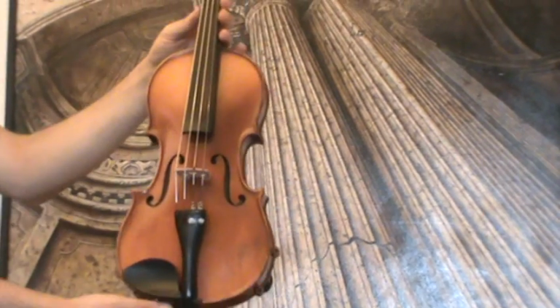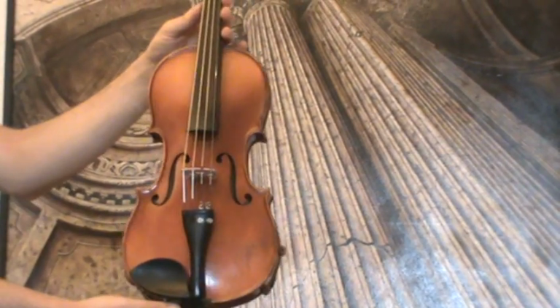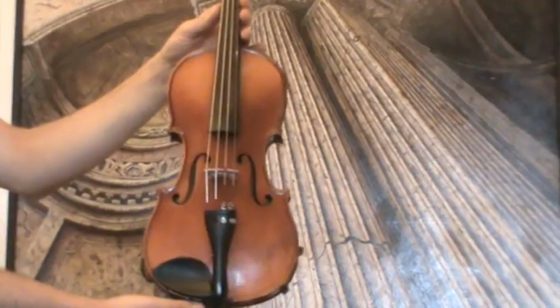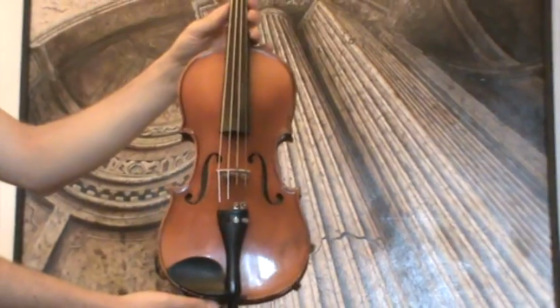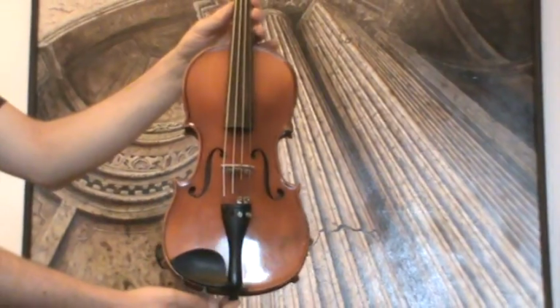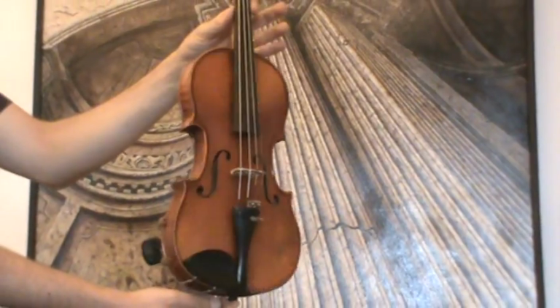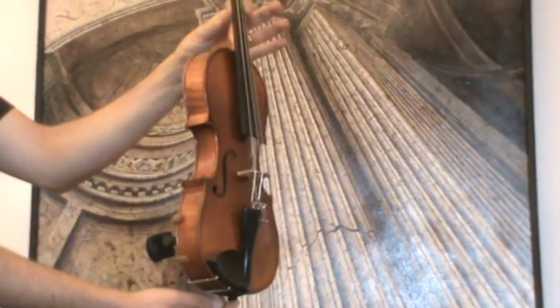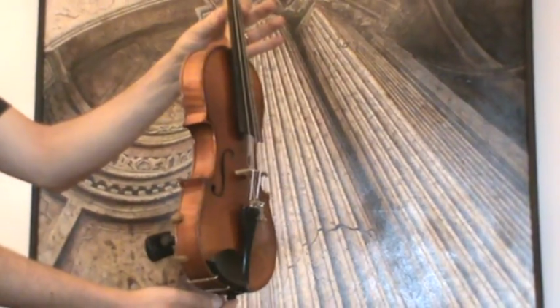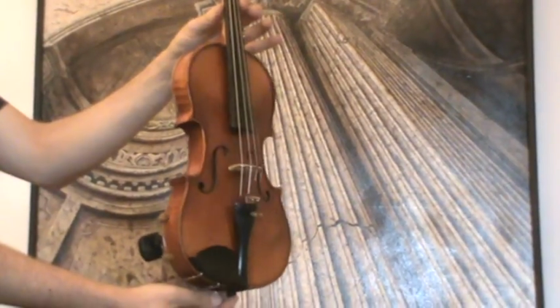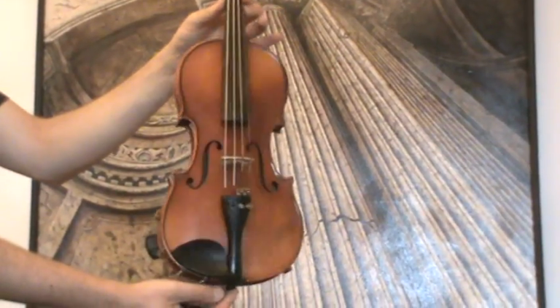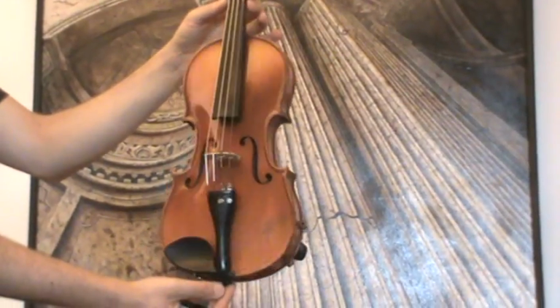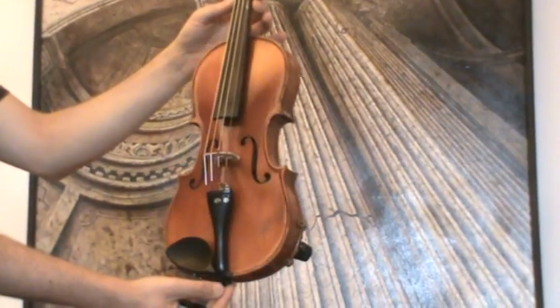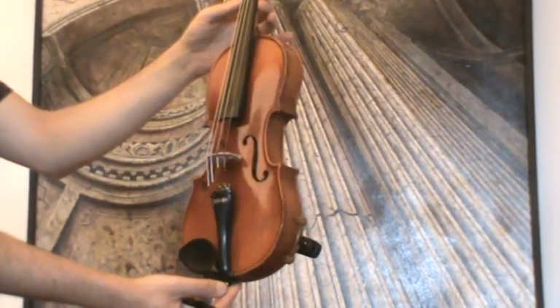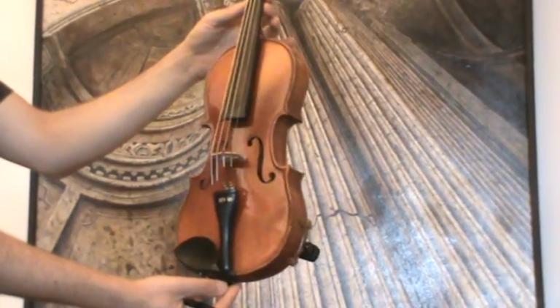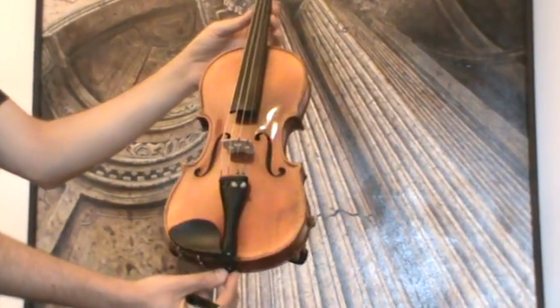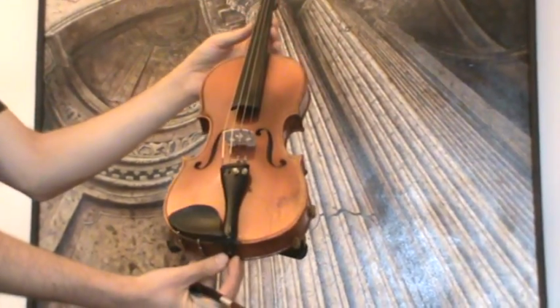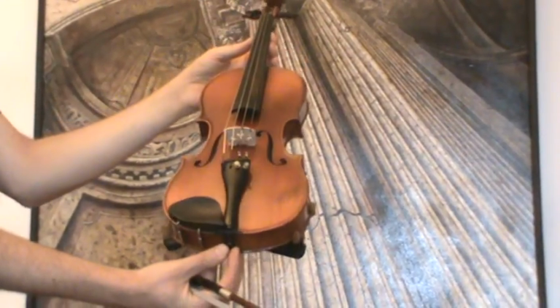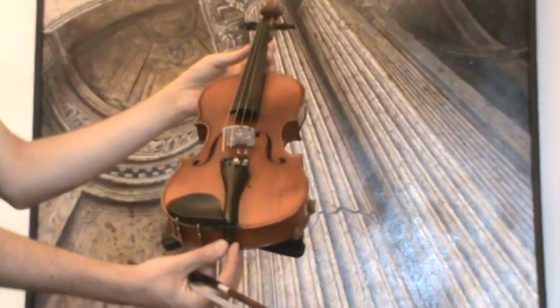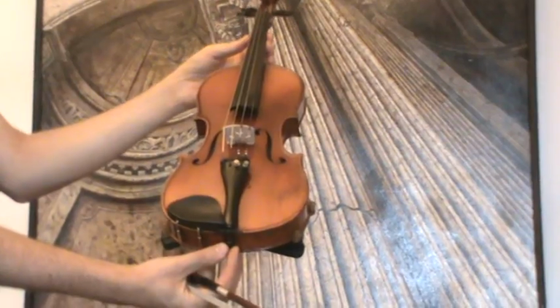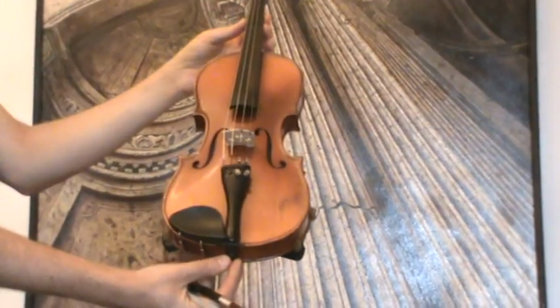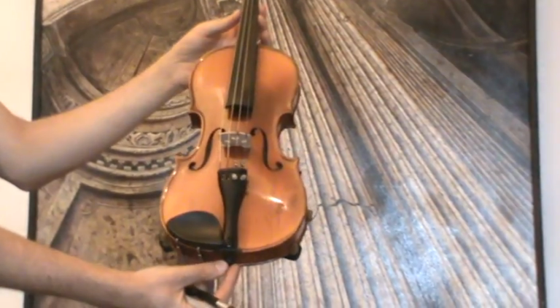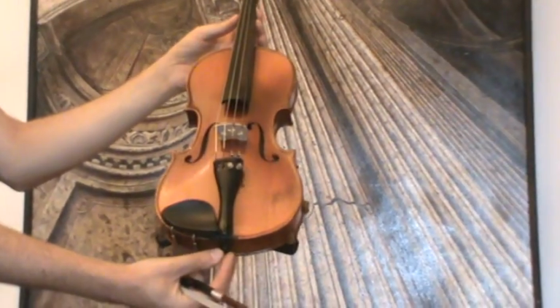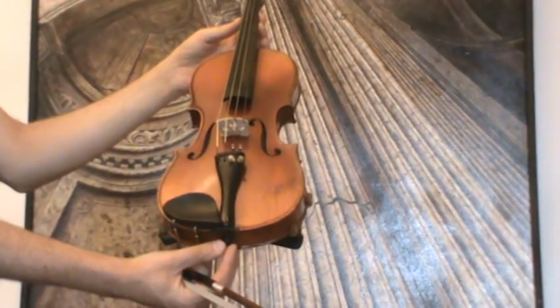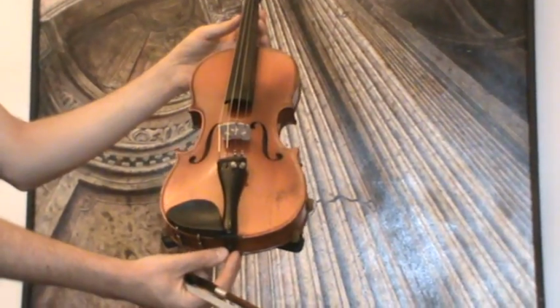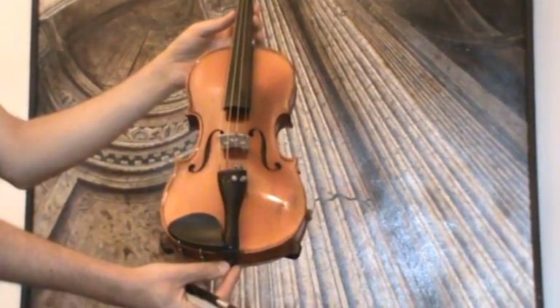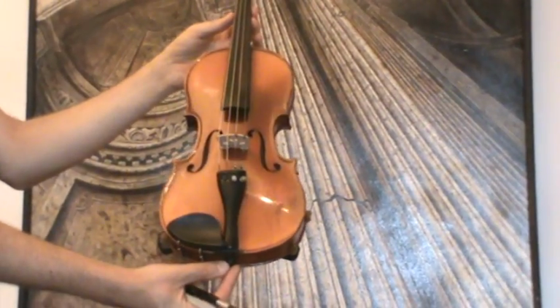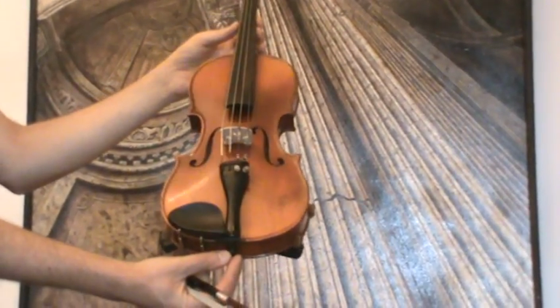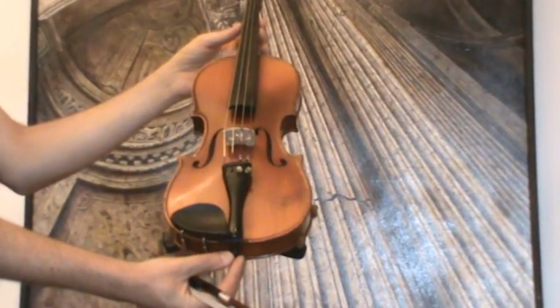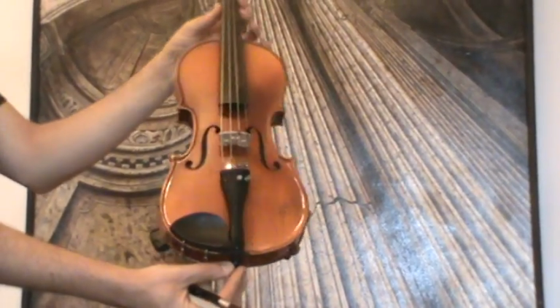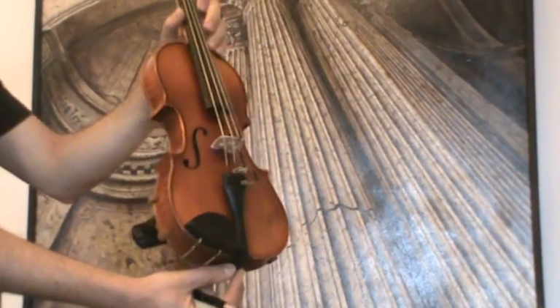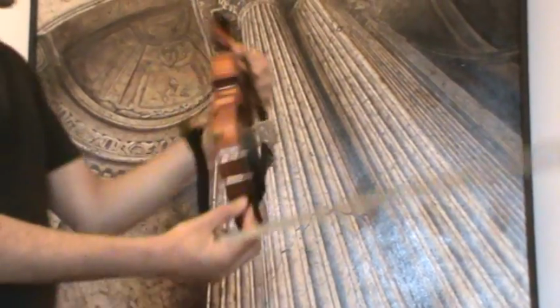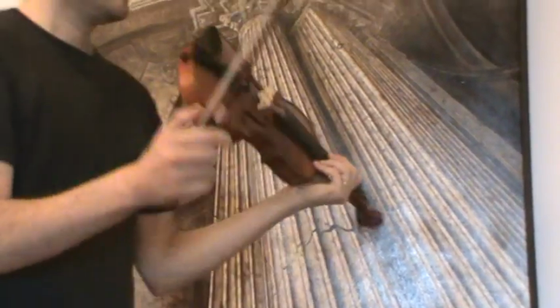In our workshop, the violin received a new setup with new Eveny pegs, an older Eveny chinrest, an Eveny tailpiece, a new bridge, and new strings.